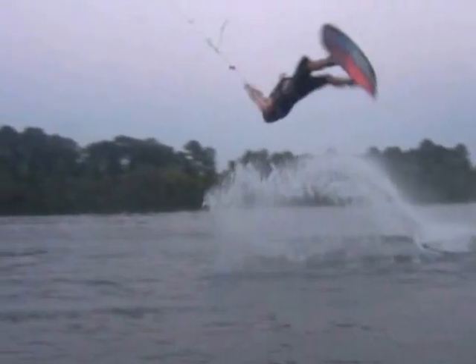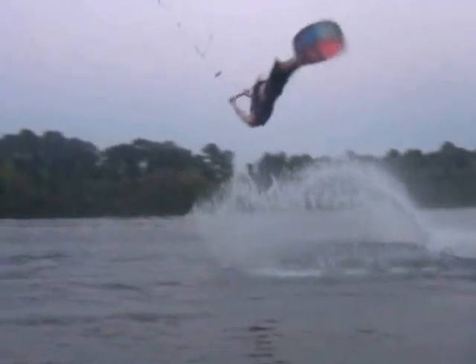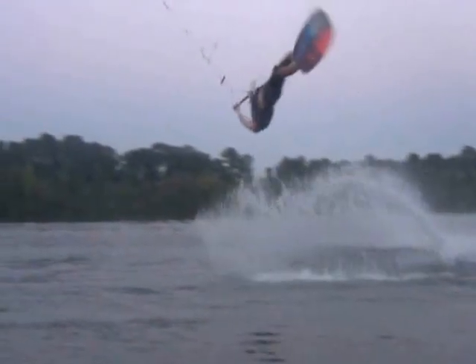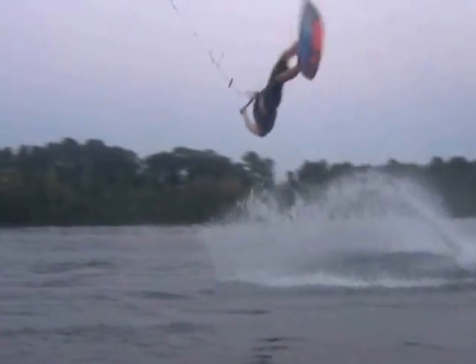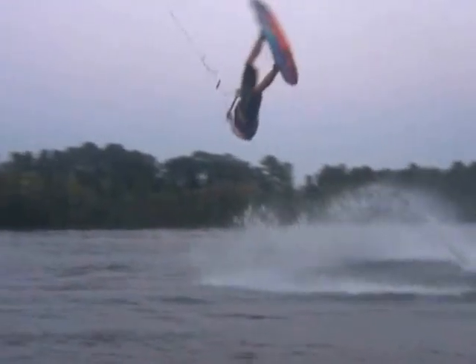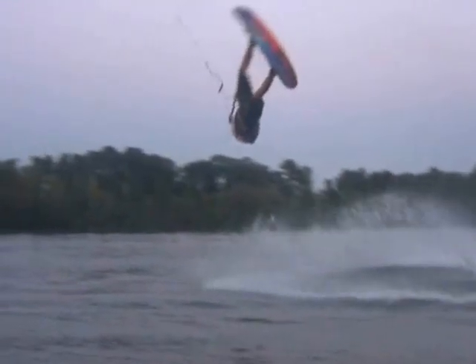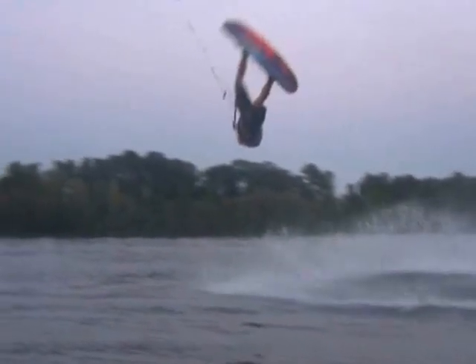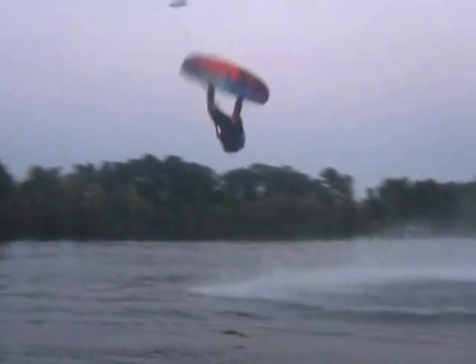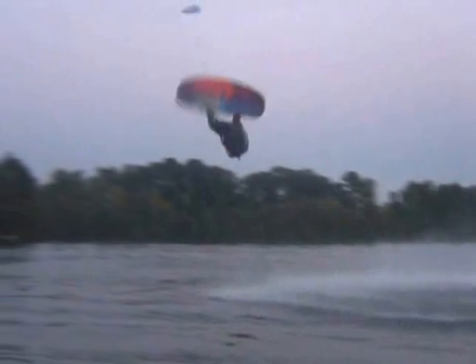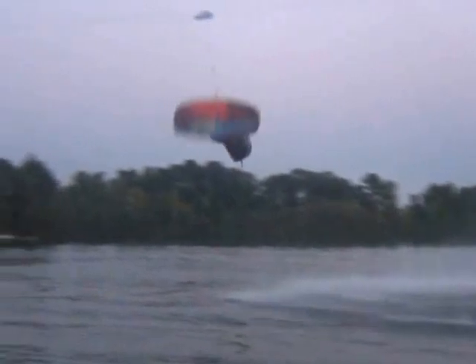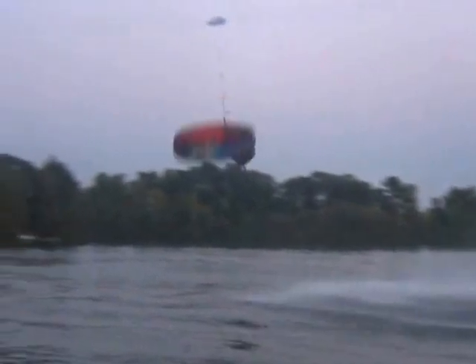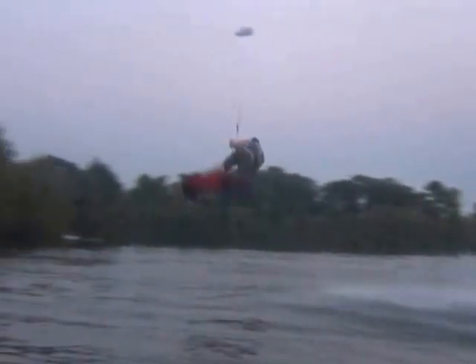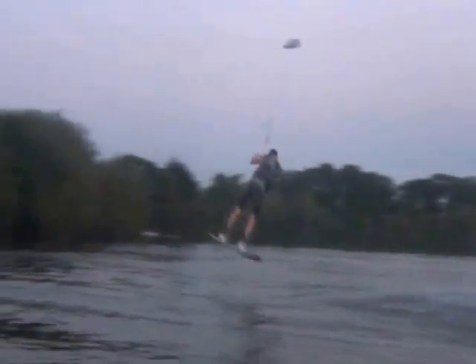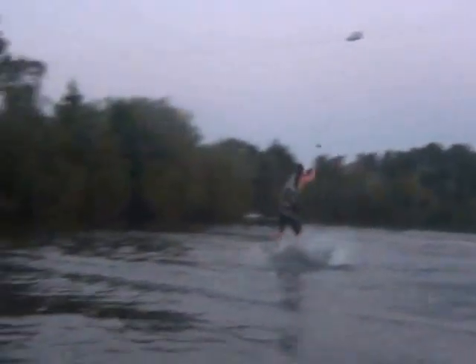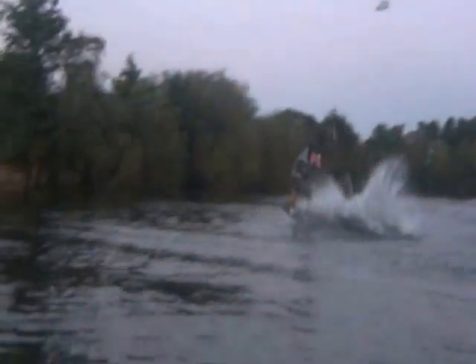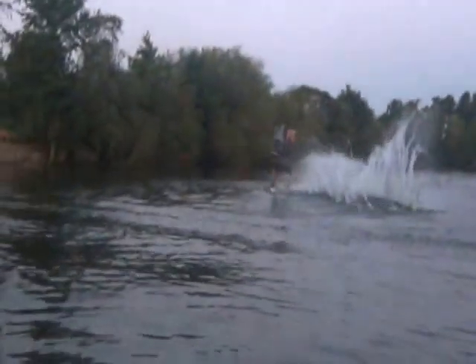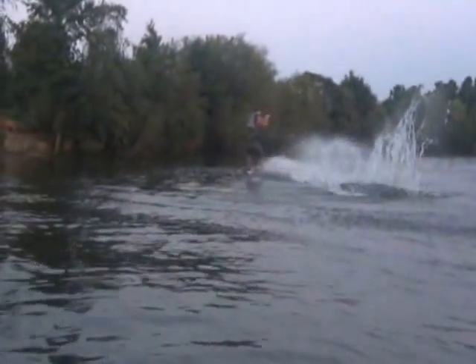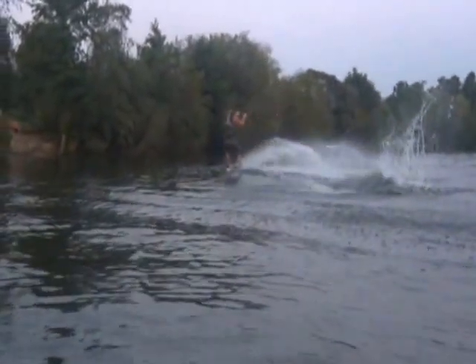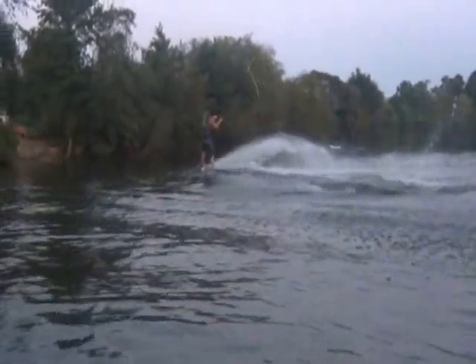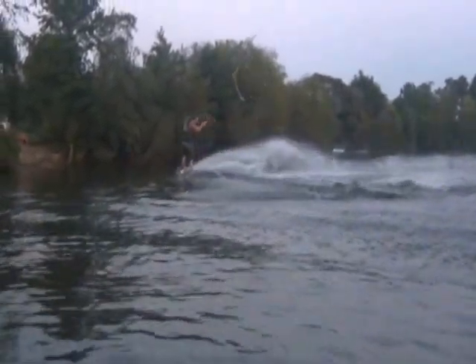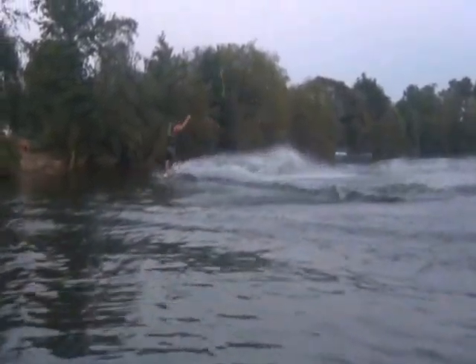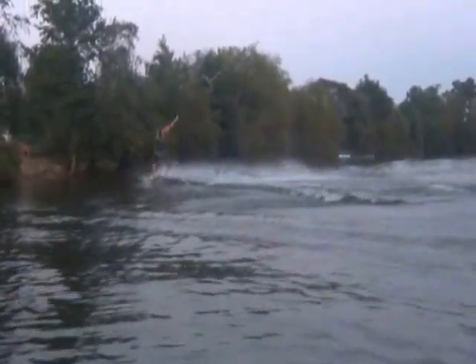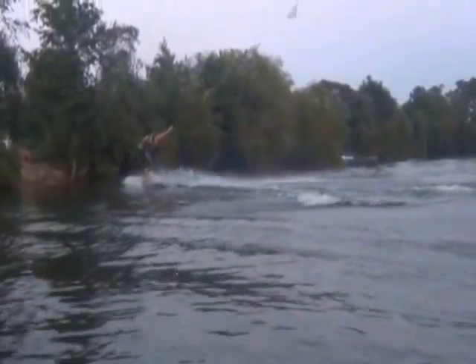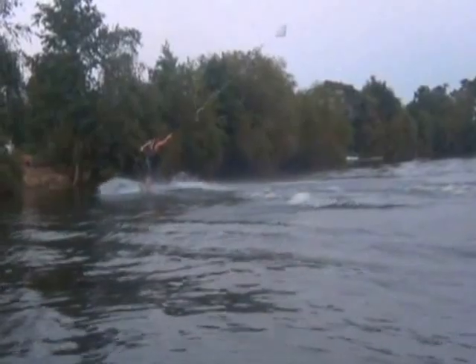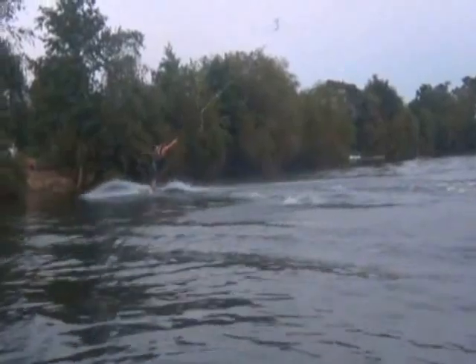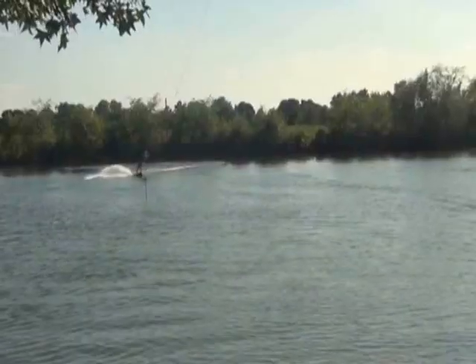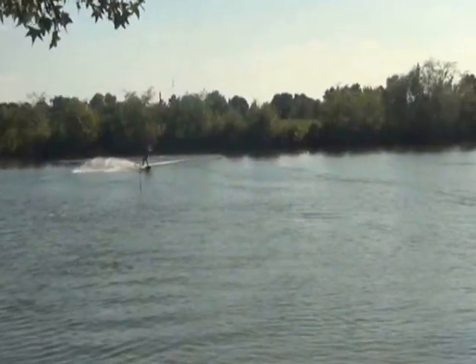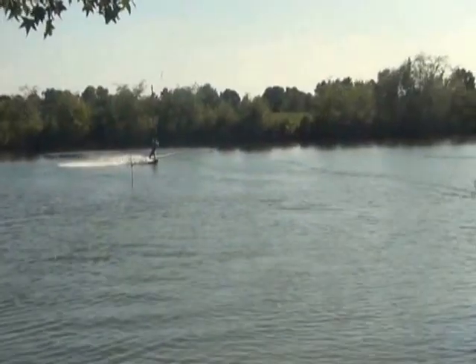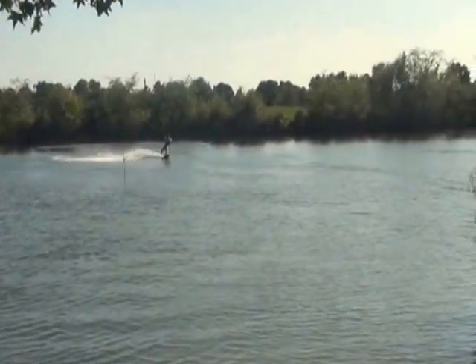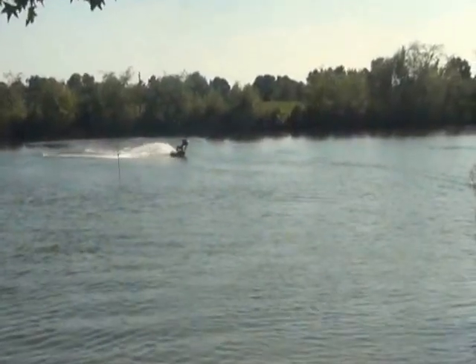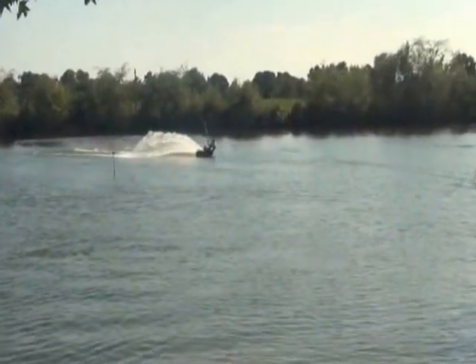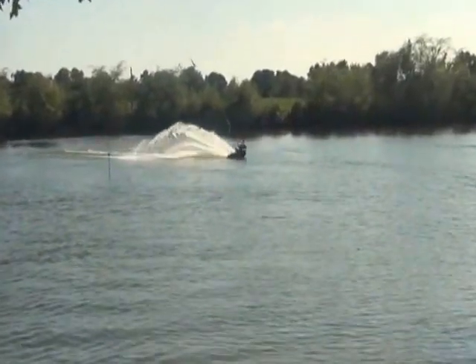The key to this trick is commitment and looking for the water early. Just as your back shoulder goes parallel with the water, you should be looking for the landing by looking under your trailing armpit.